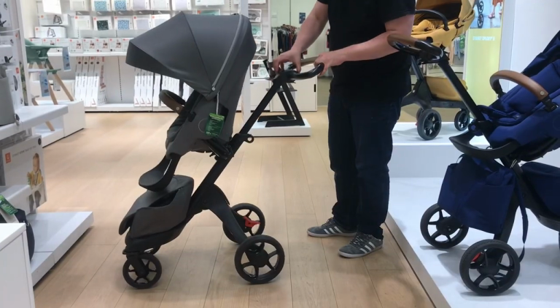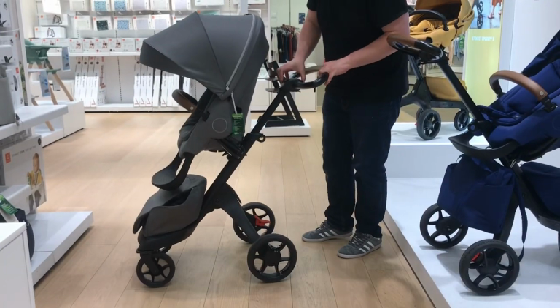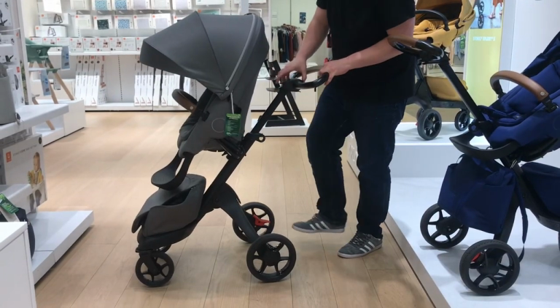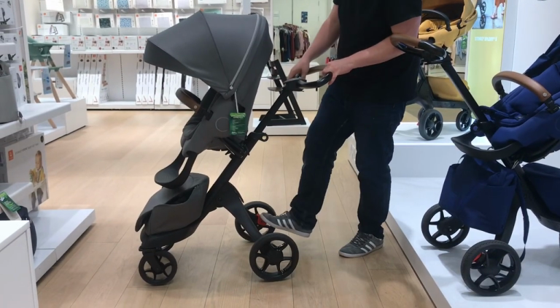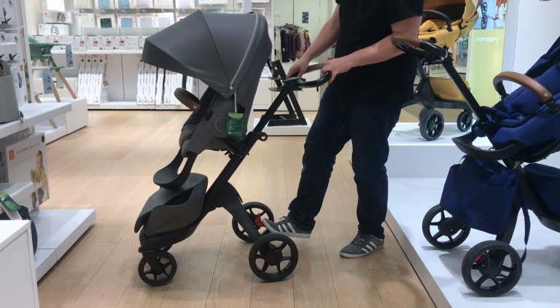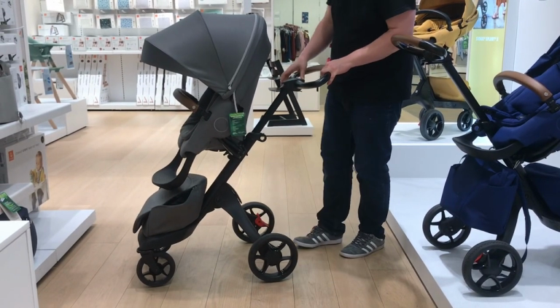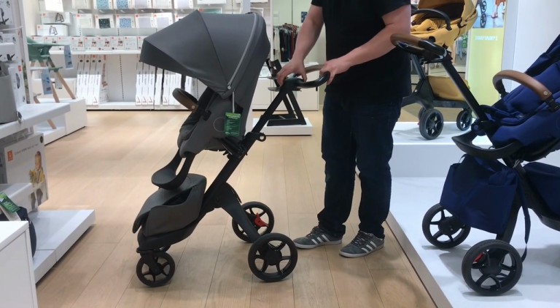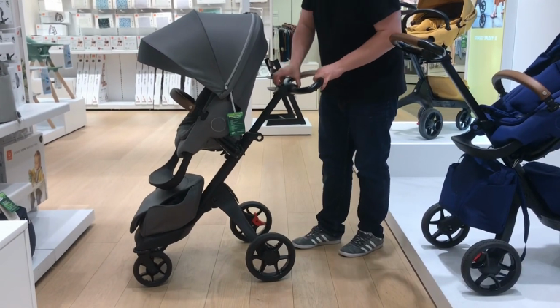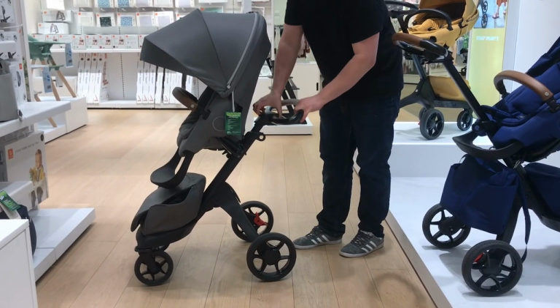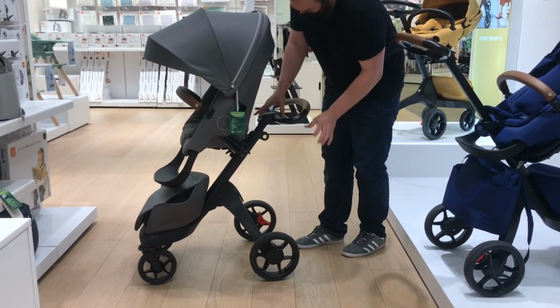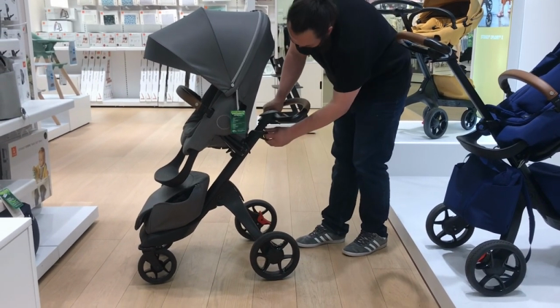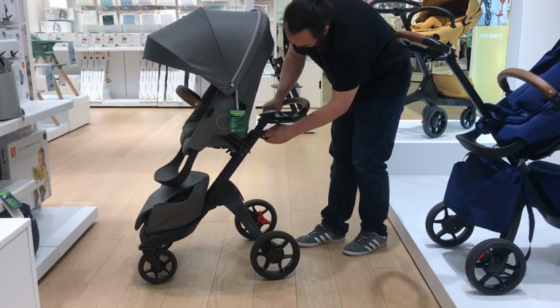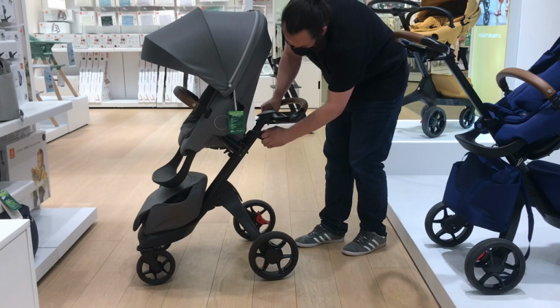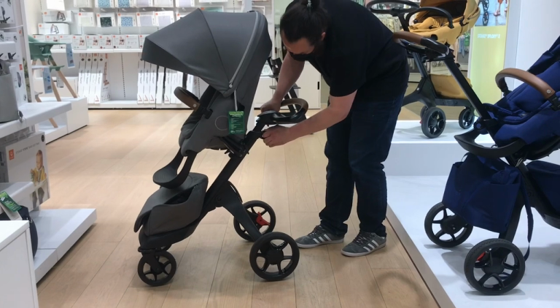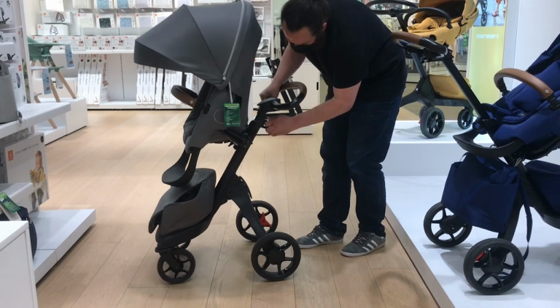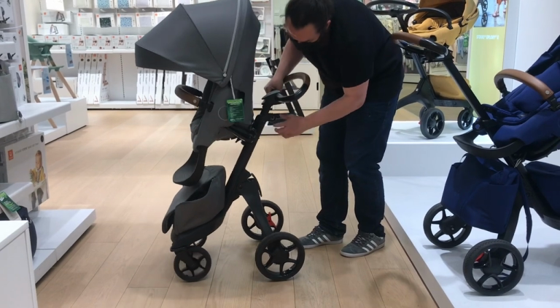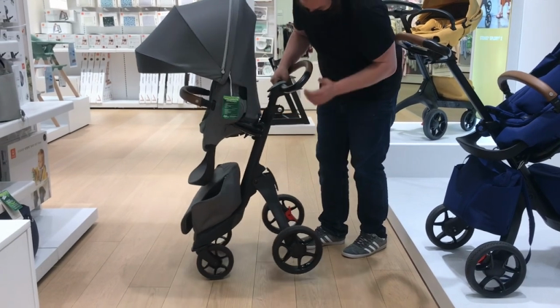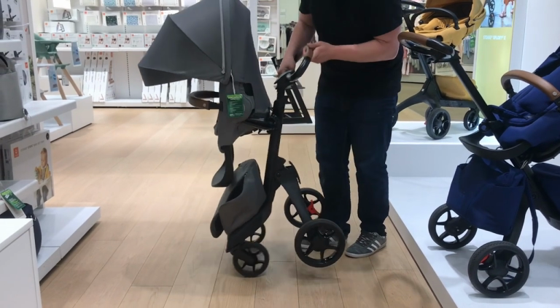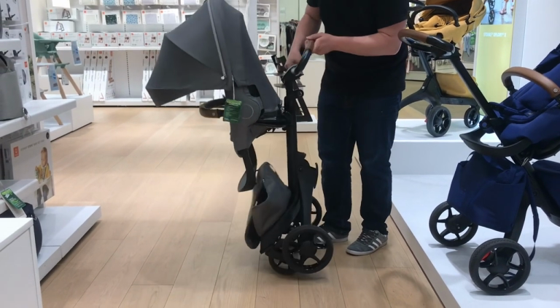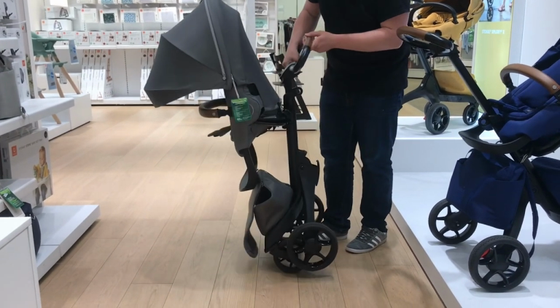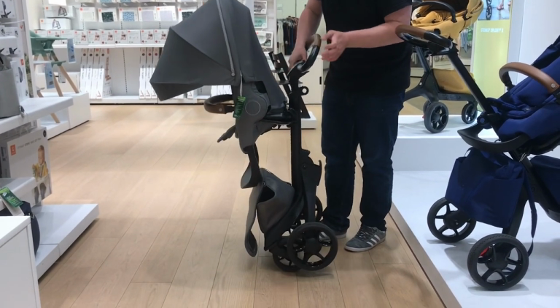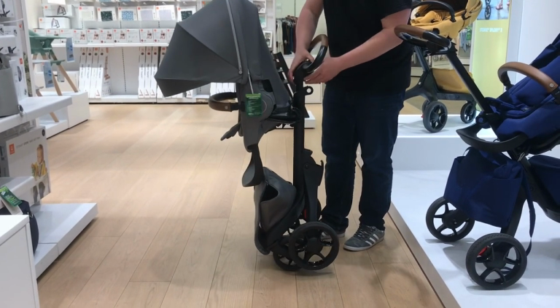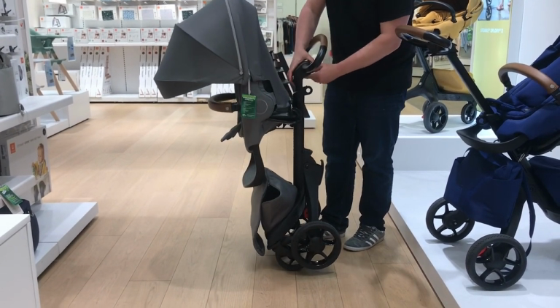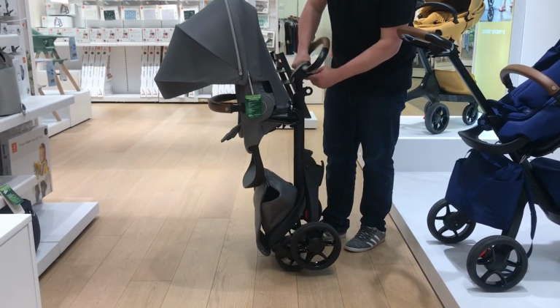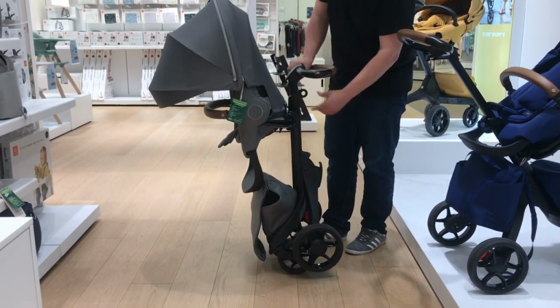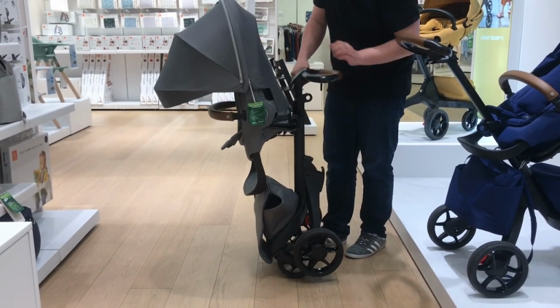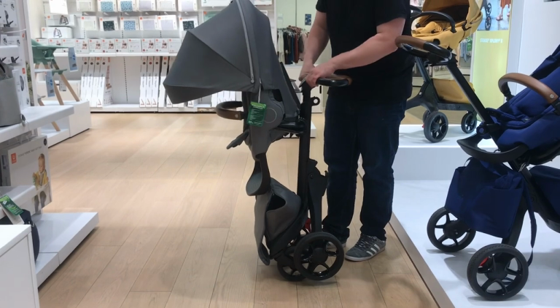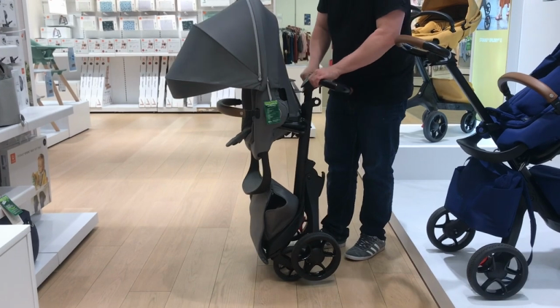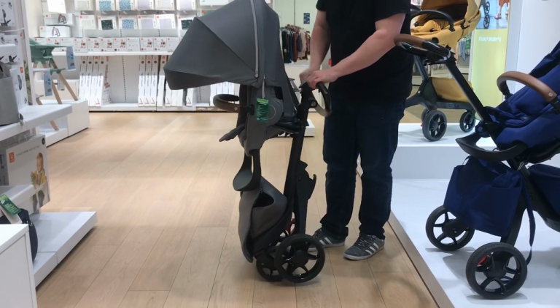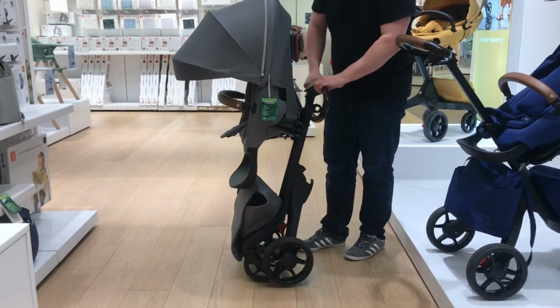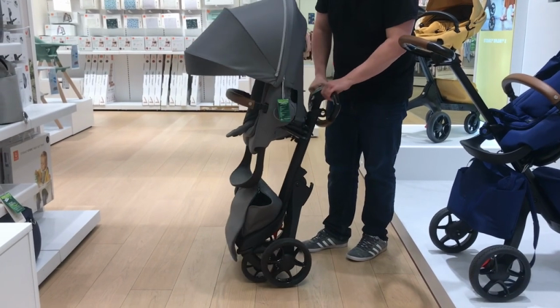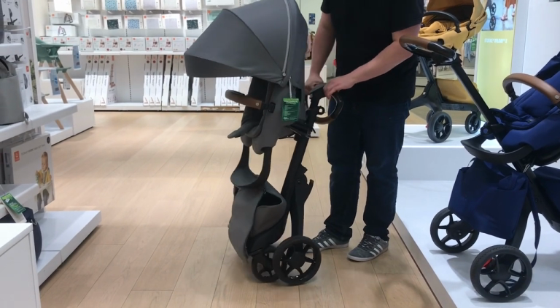Secondly, Stolka's description of the Explory as having a one-step fold is blatant misdirection. It takes one step to fold the rear frame in towards the front frame, but to get the model down to trunk size still means removing the seat and flipping and lowering the handle.